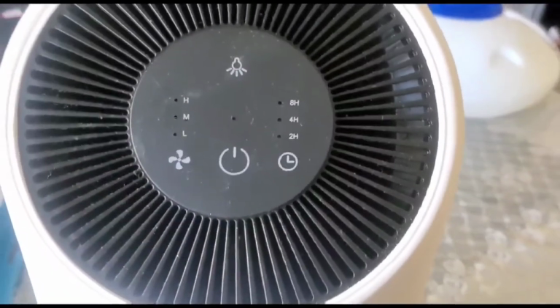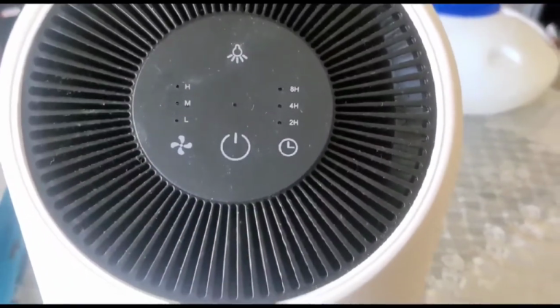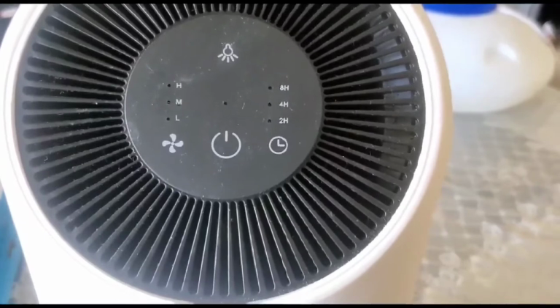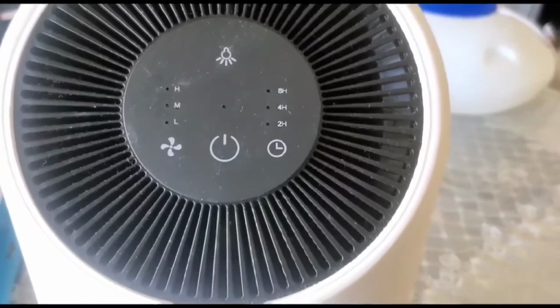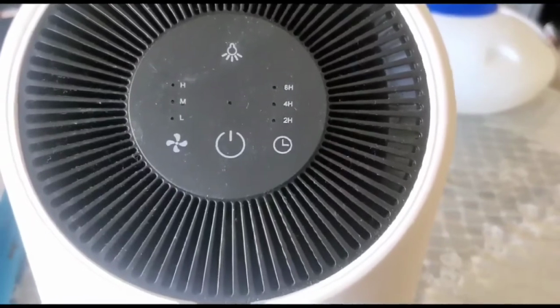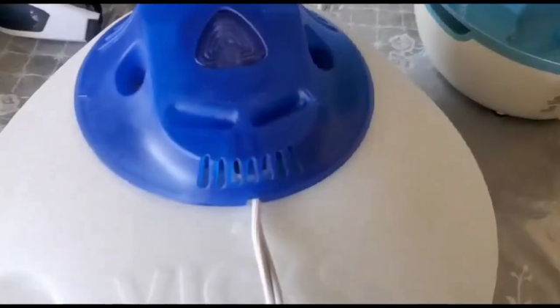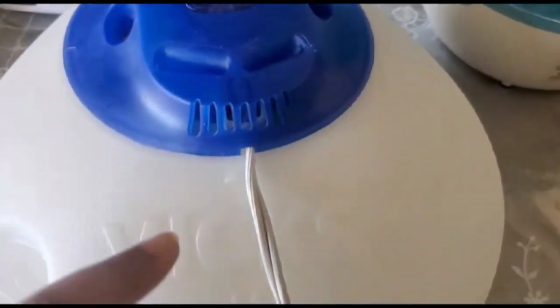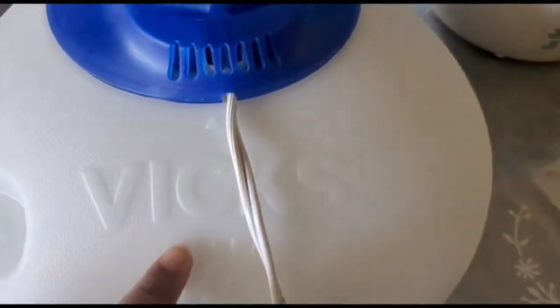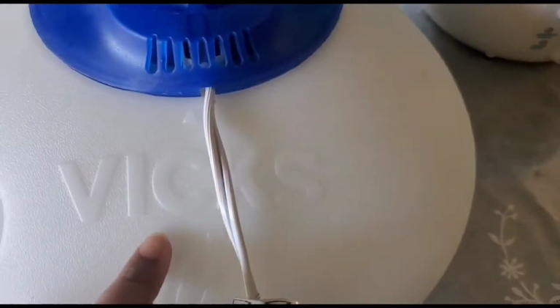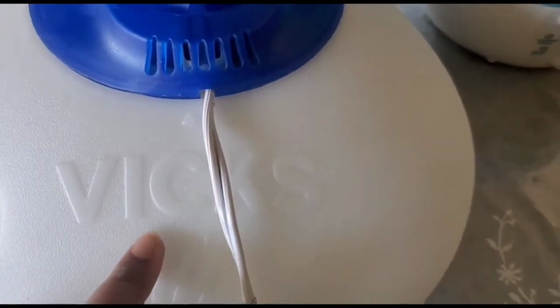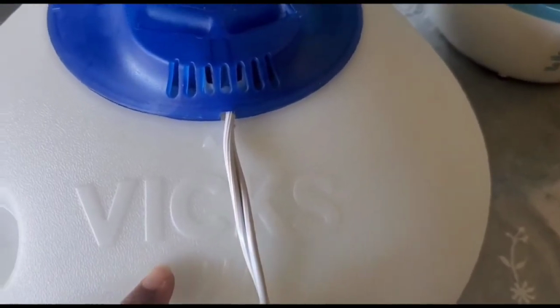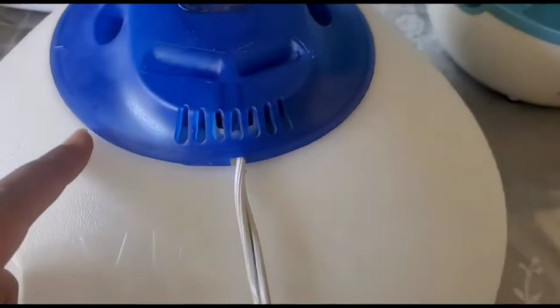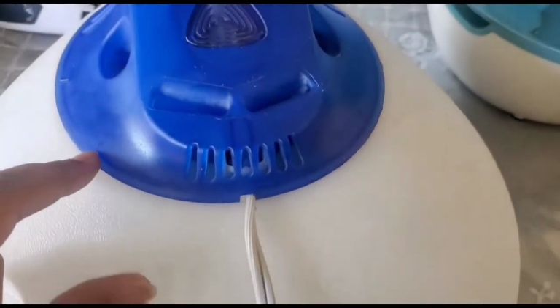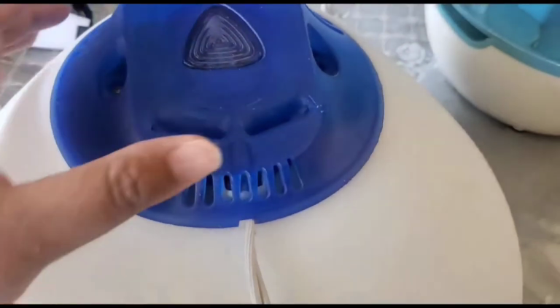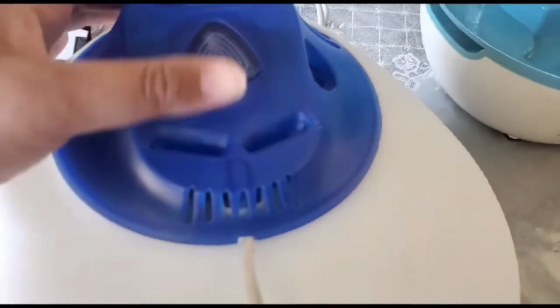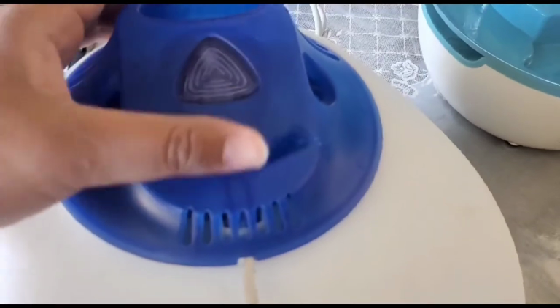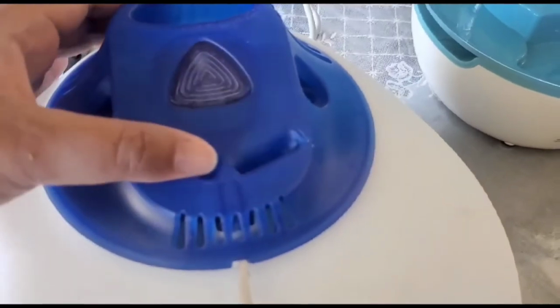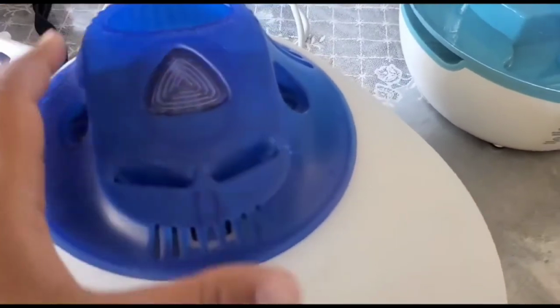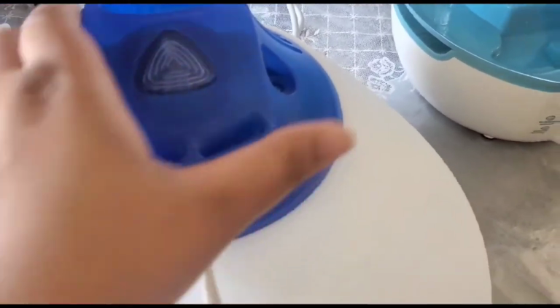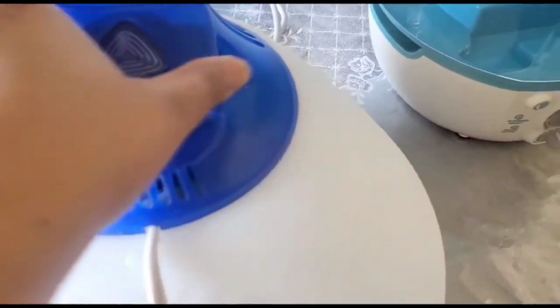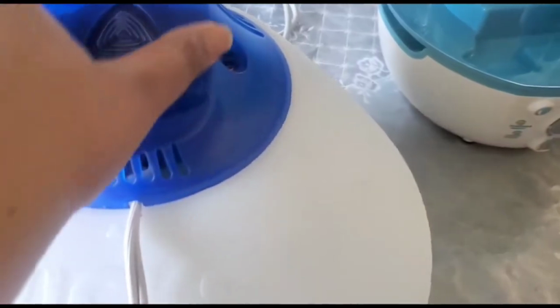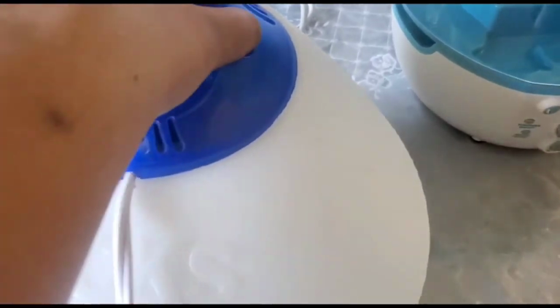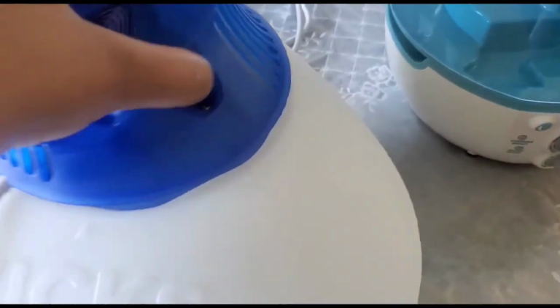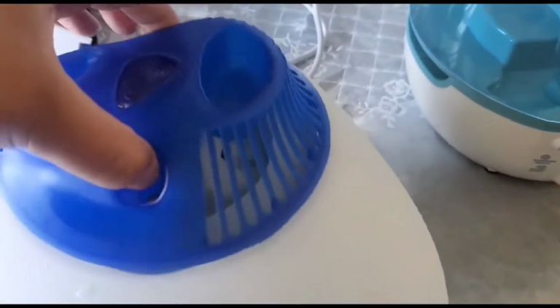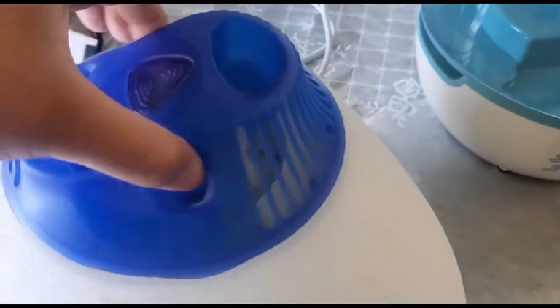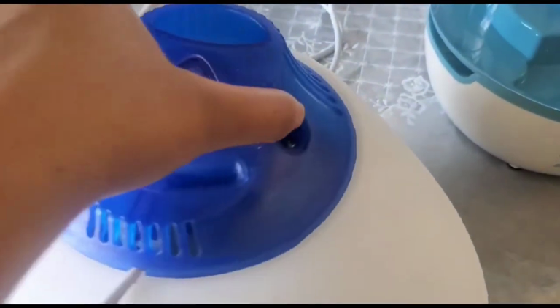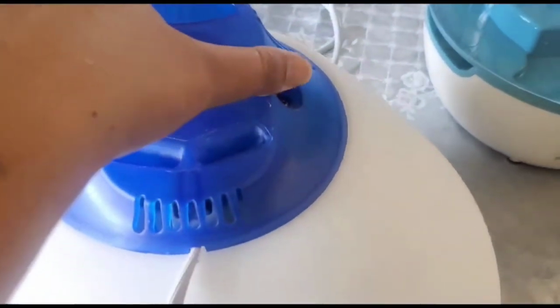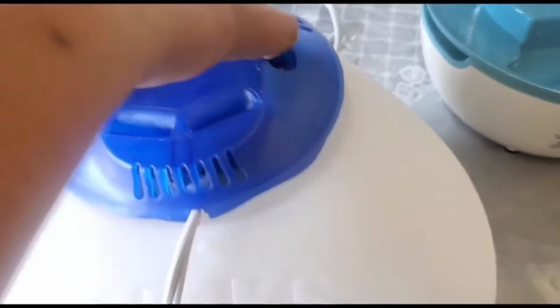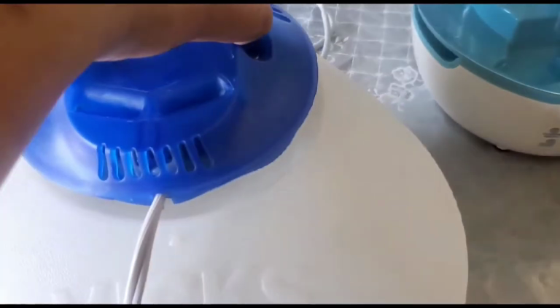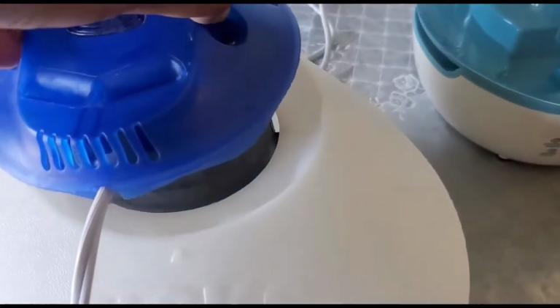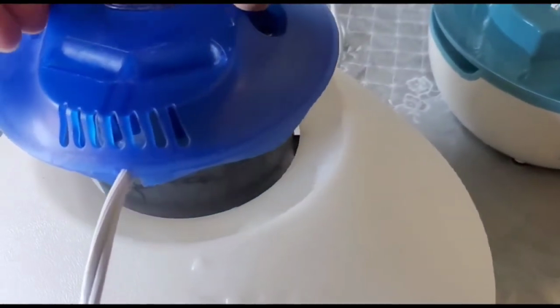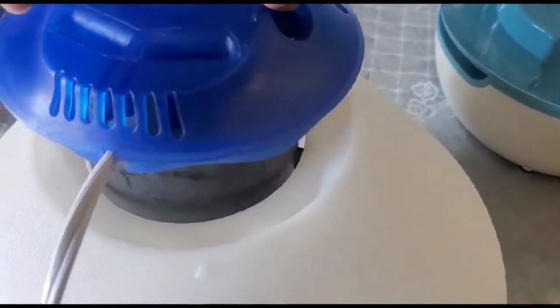This is an air purifier that helps clean the air within your house, and if you don't have this you can use fresh plants. This is a Vicks warm steam vaporizer — you need to add water to this and use Vicks VapoRub on it.